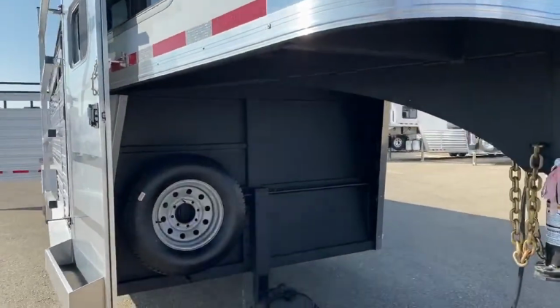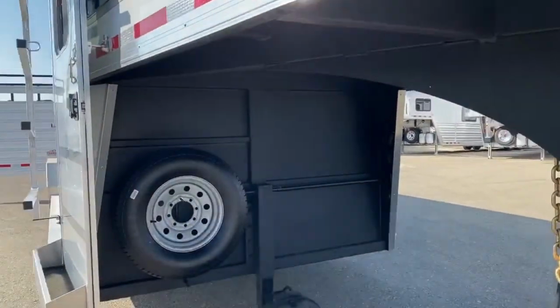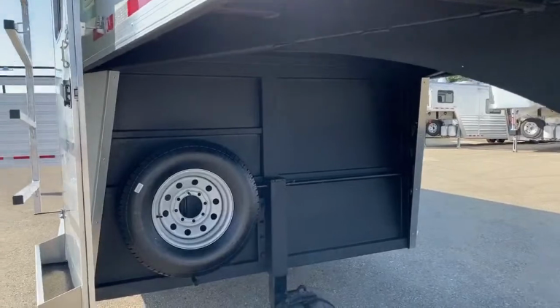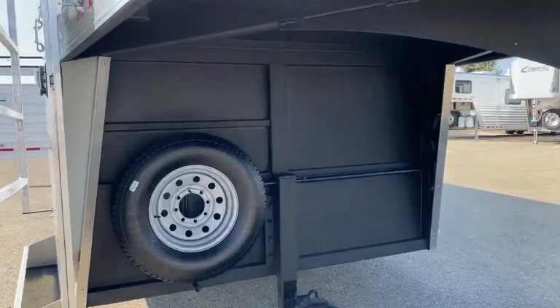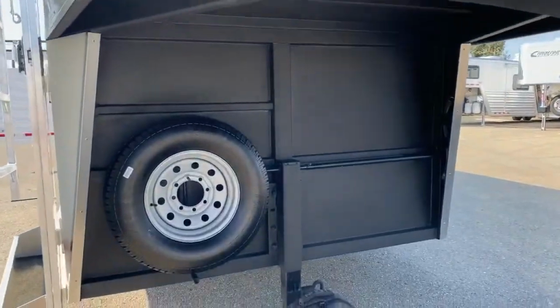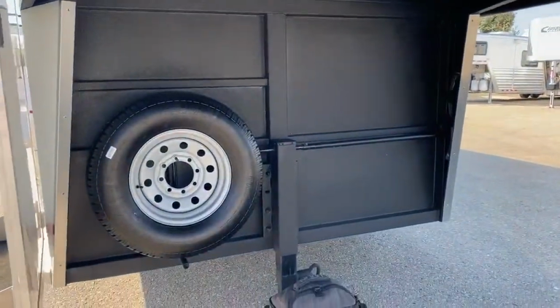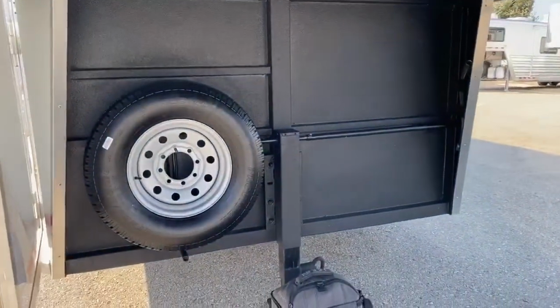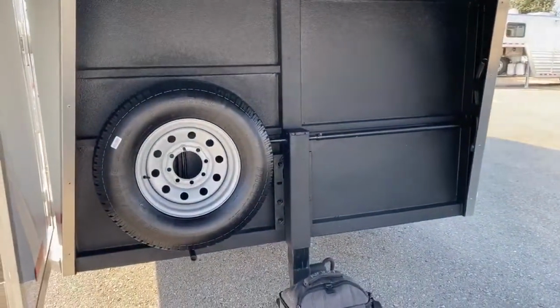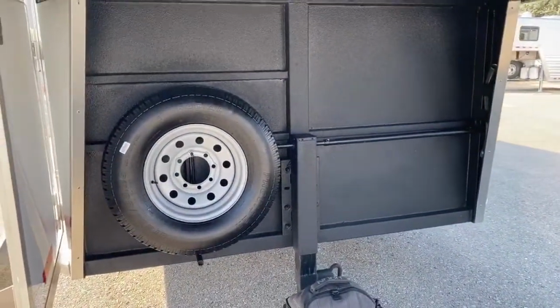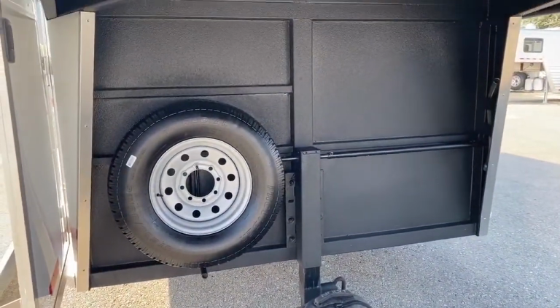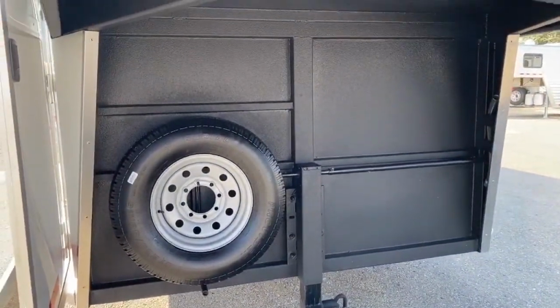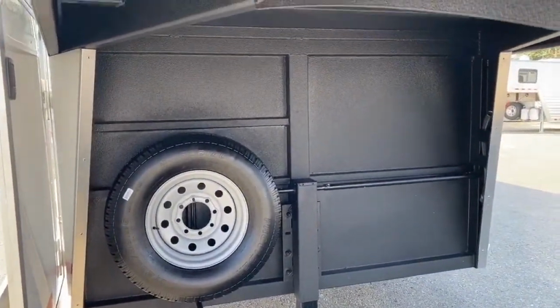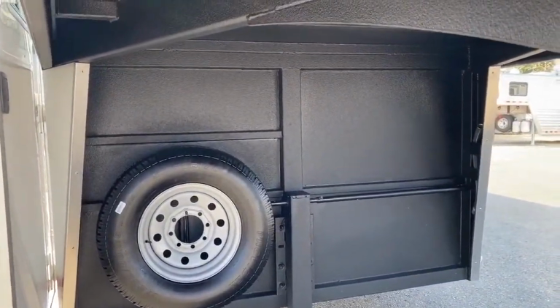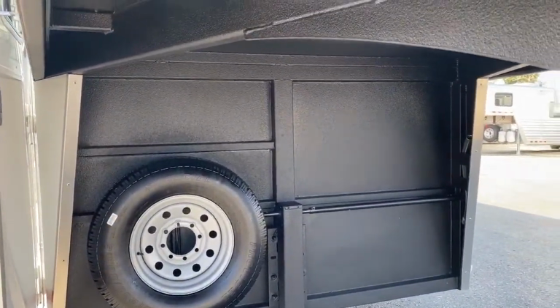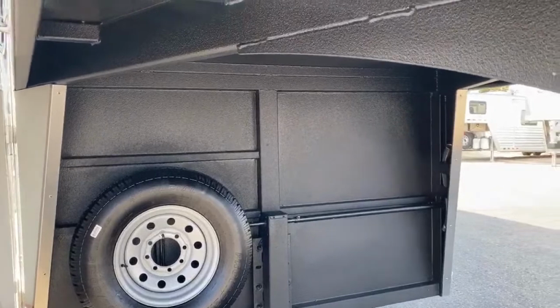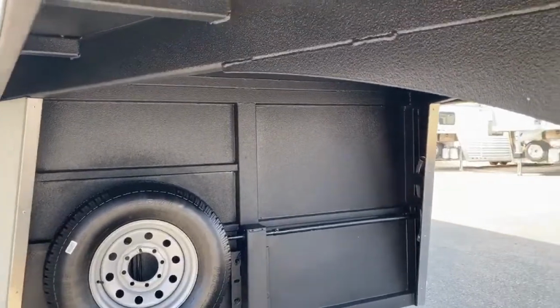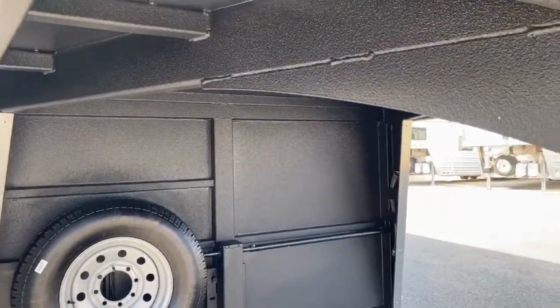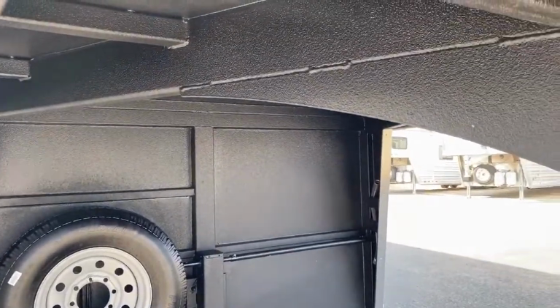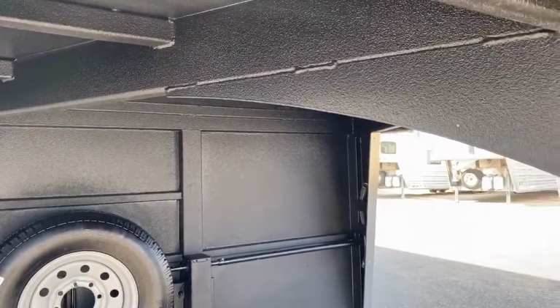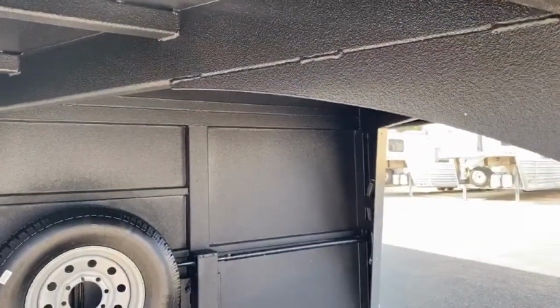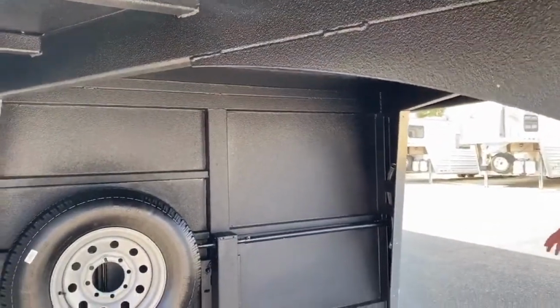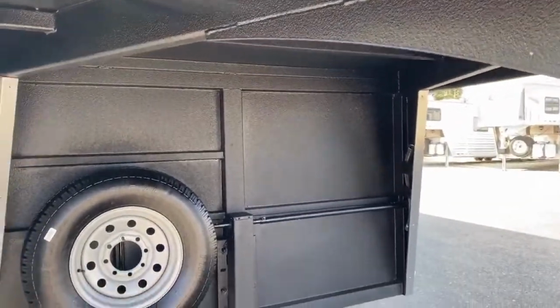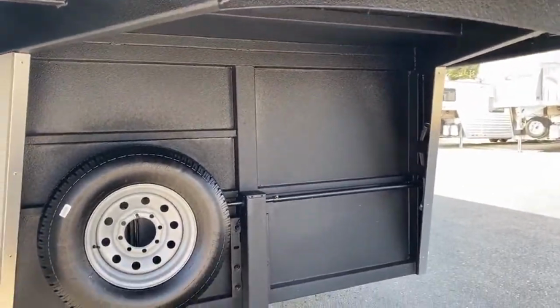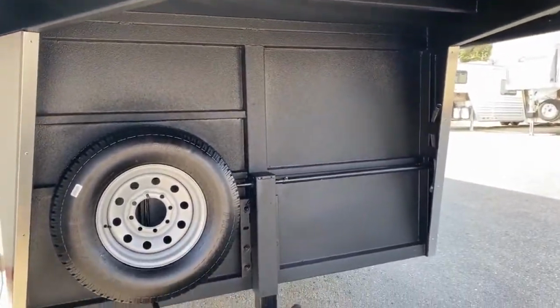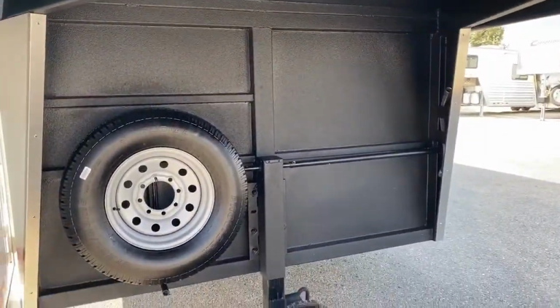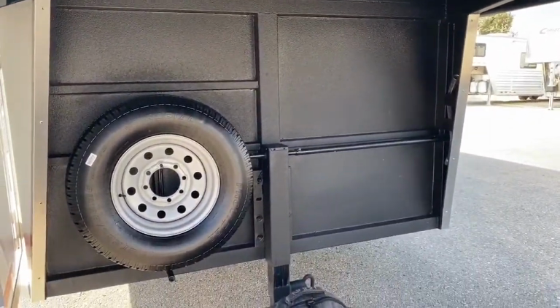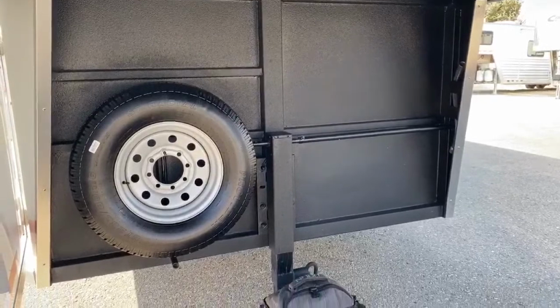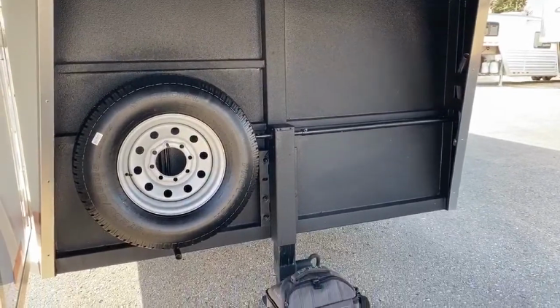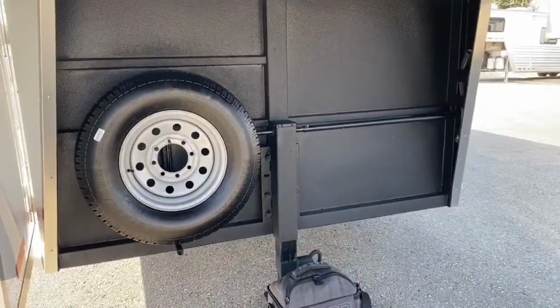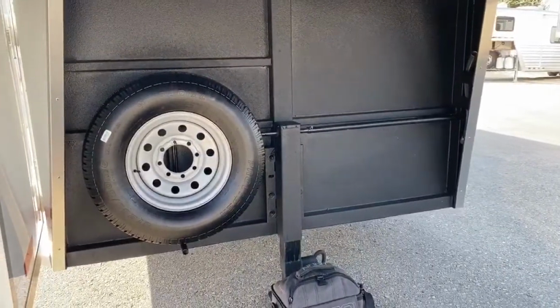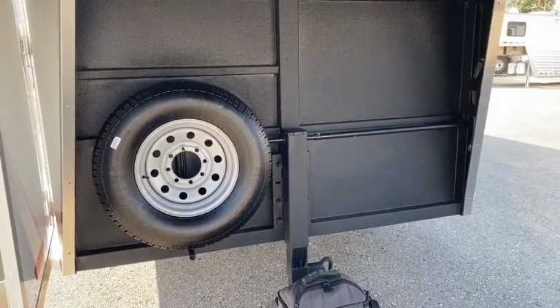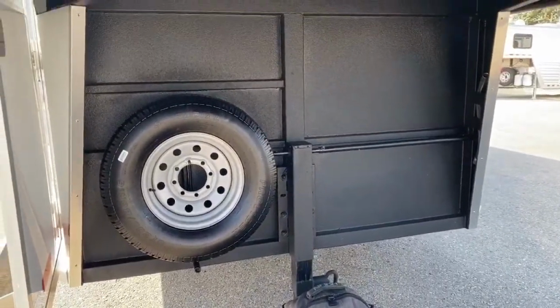Under the nose of this trailer, pretty simple, we just have a spare tire as well as our manual jack. This jack can be upgraded to an electric or a hydraulic jack here in our shop, or if you have a trailer you want those upgraded on, we can do that for you as well.